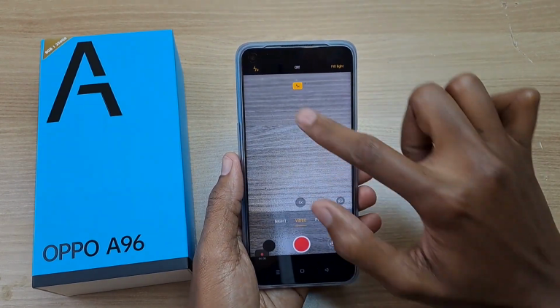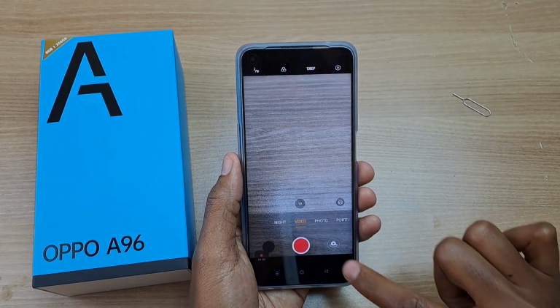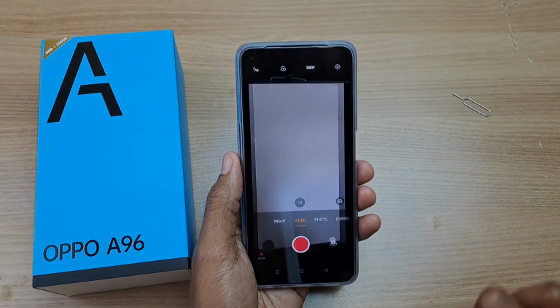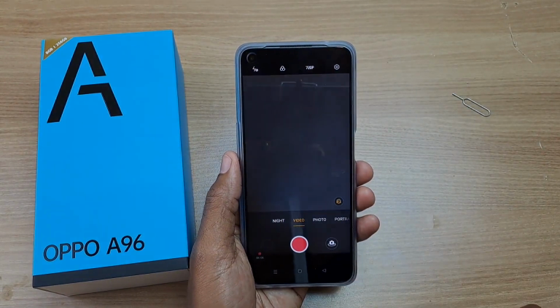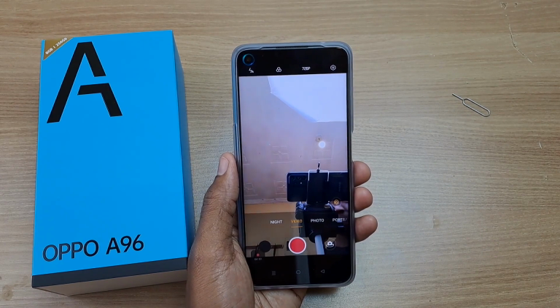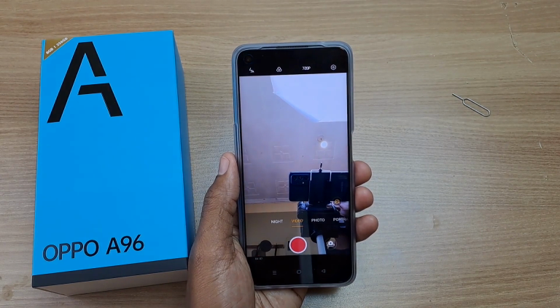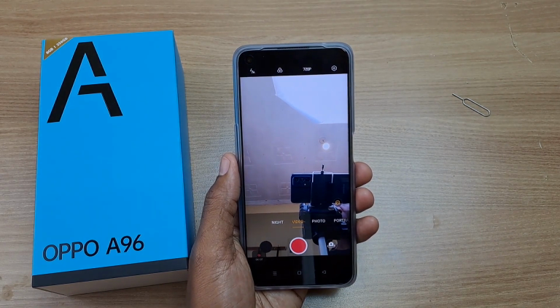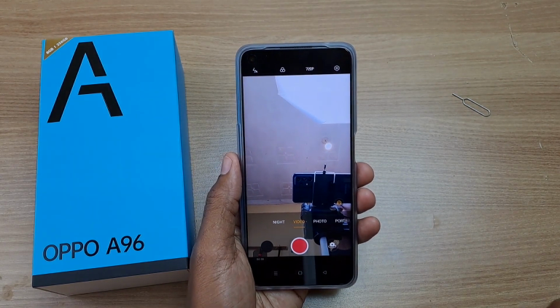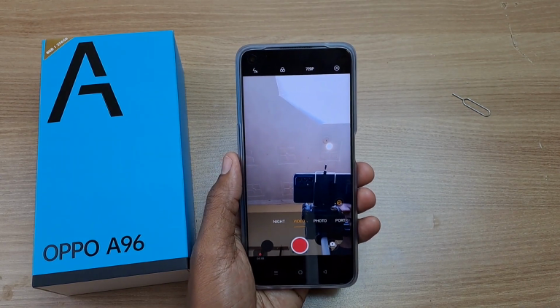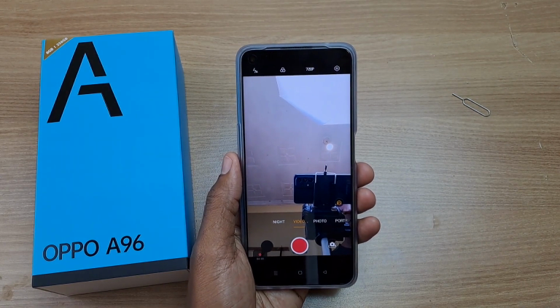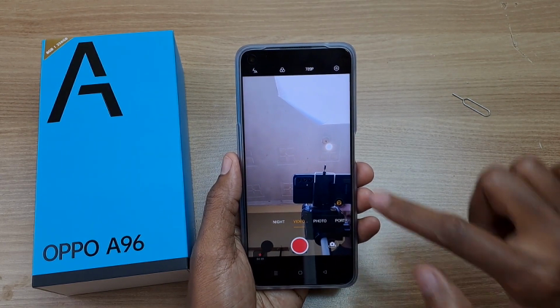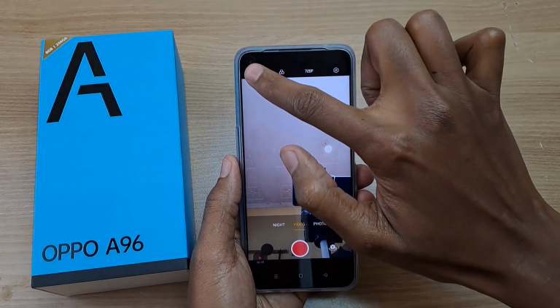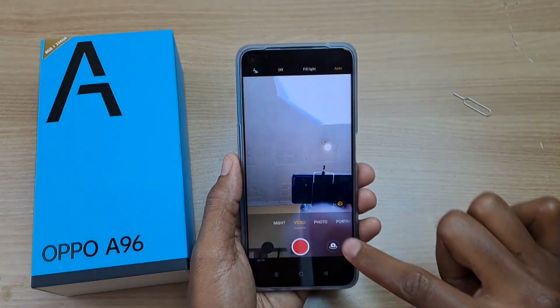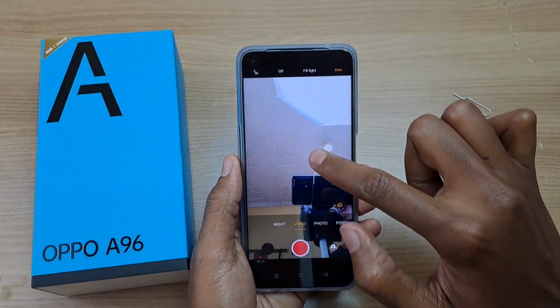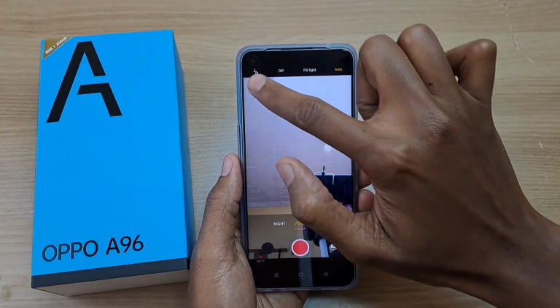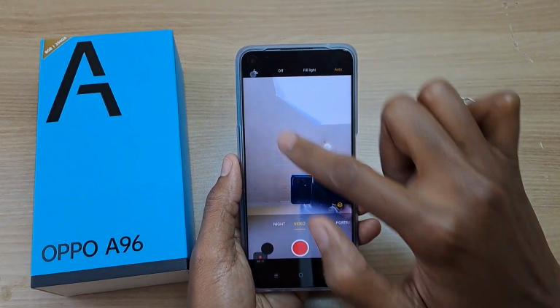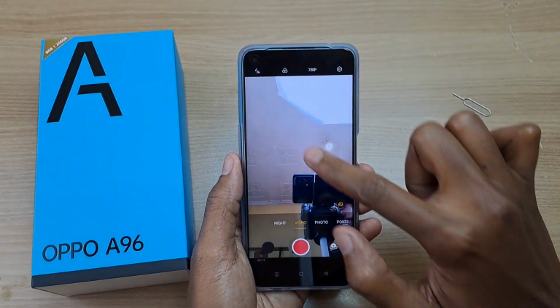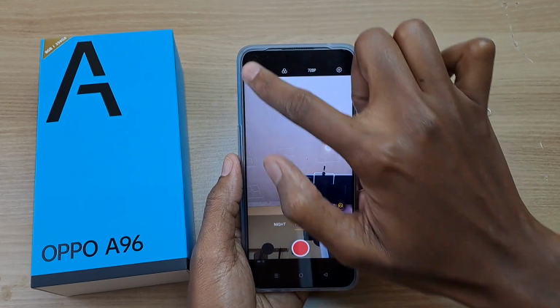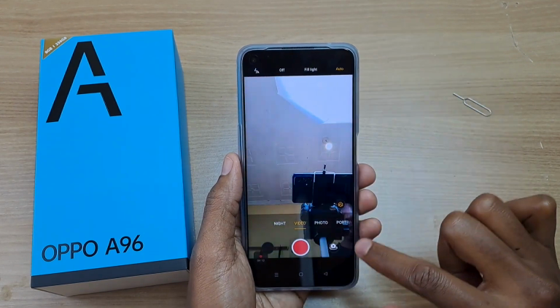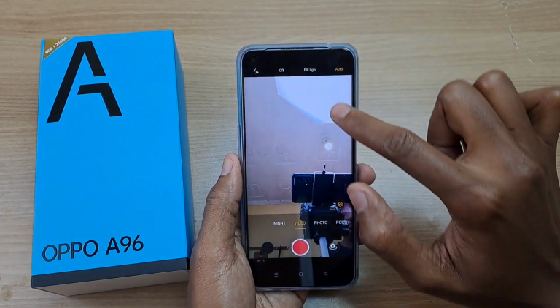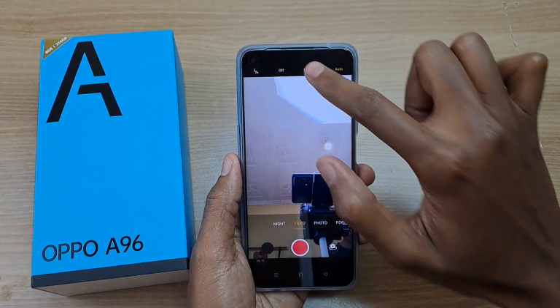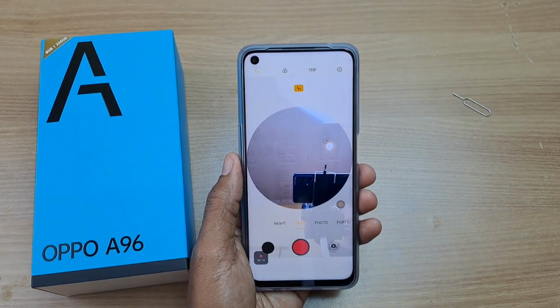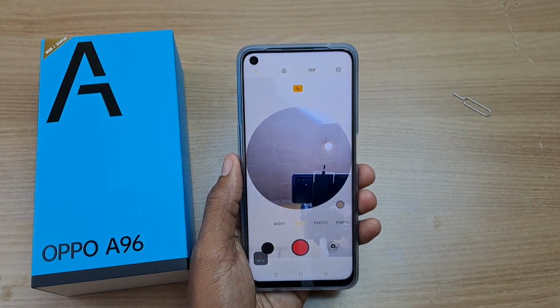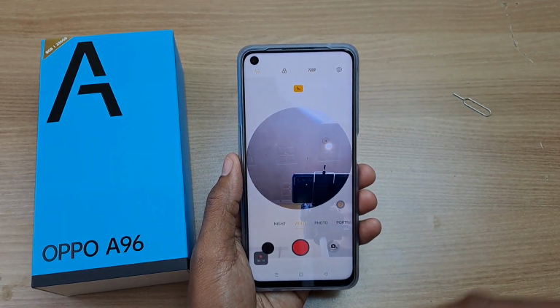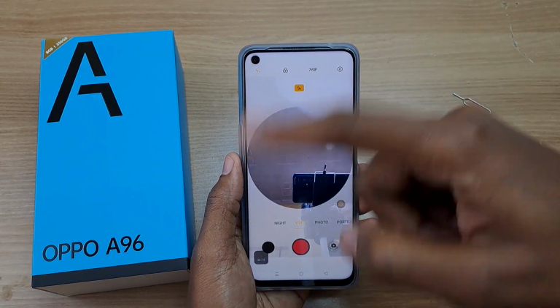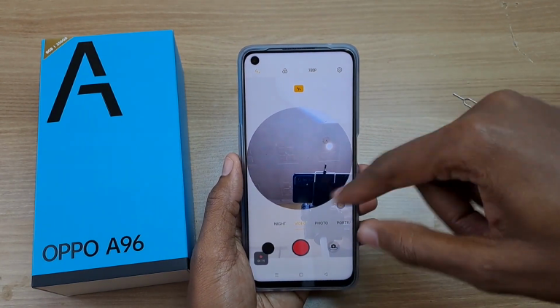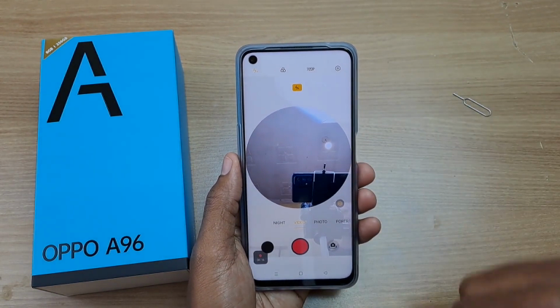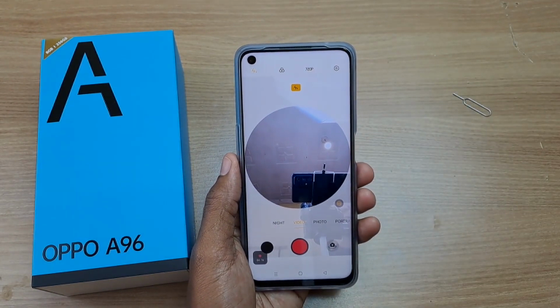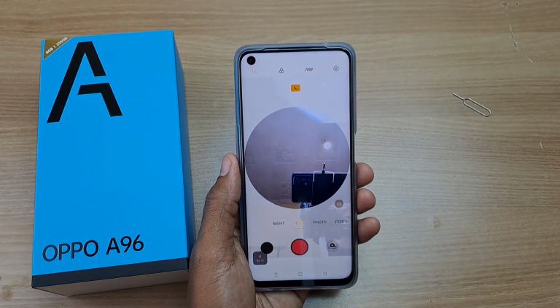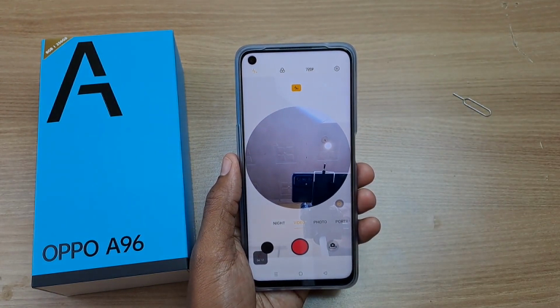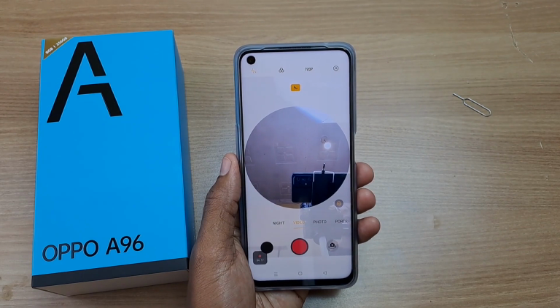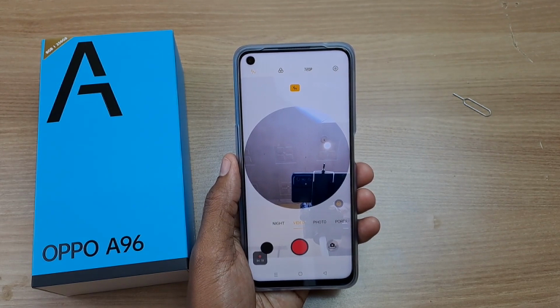What about the front flash? Well, this phone does not have any dedicated front flash. Instead, it lights up parts of the screen to use as the front flash.